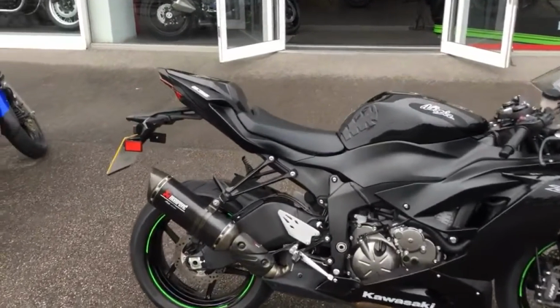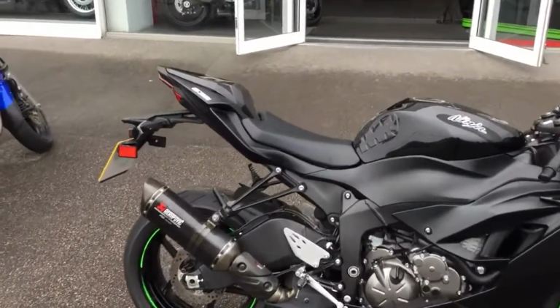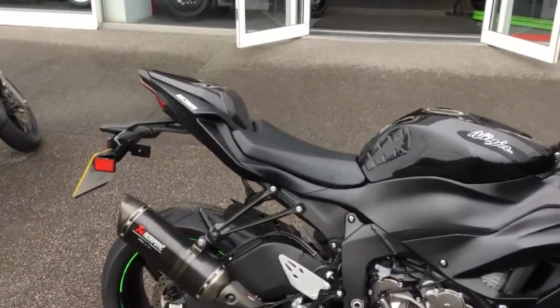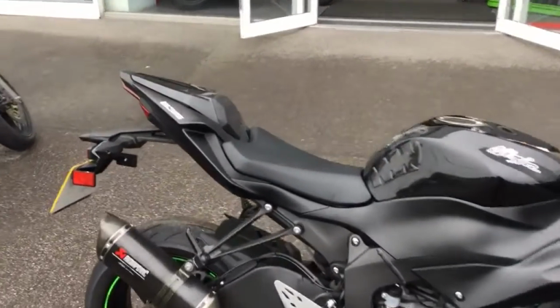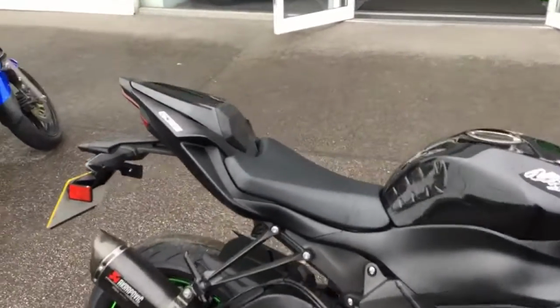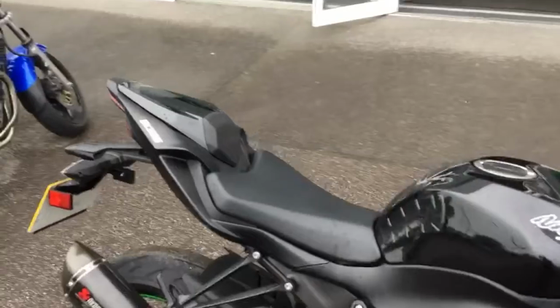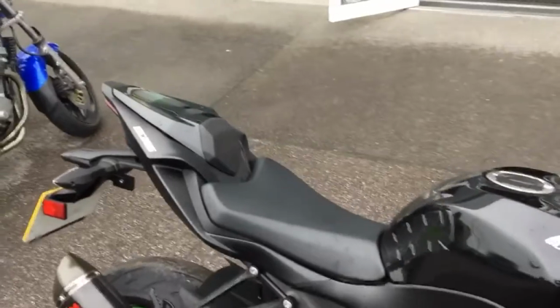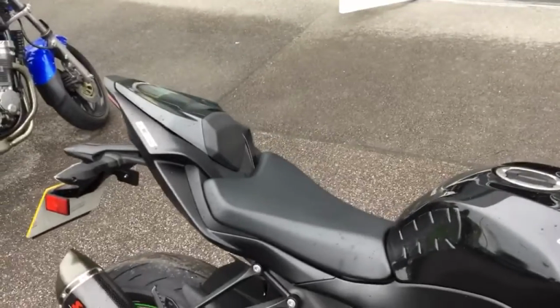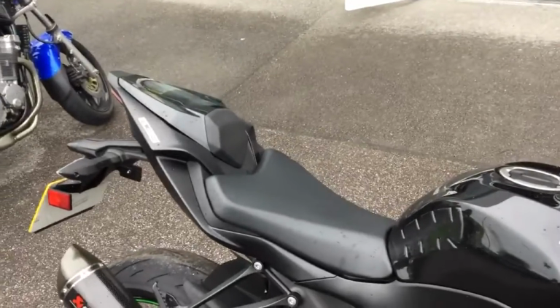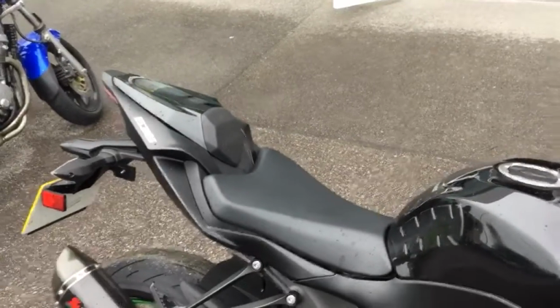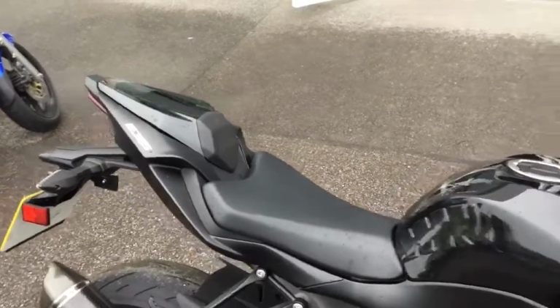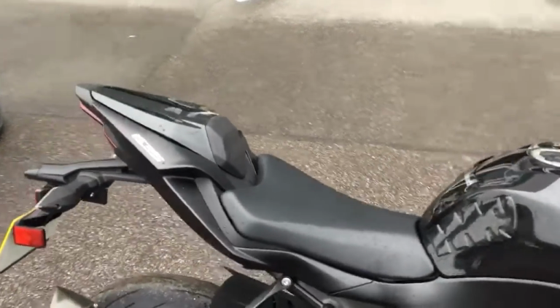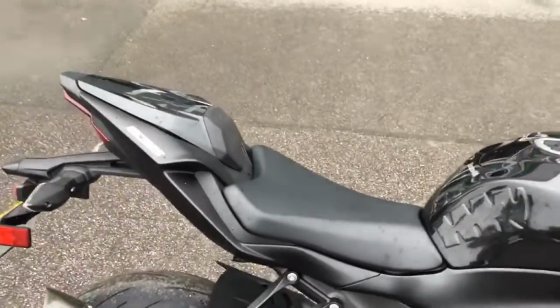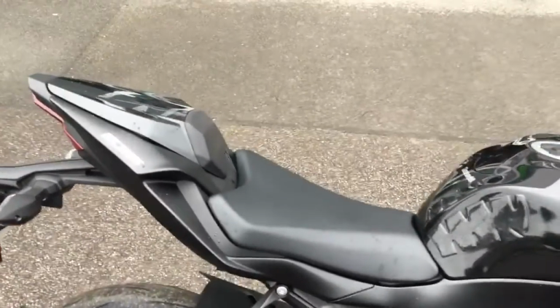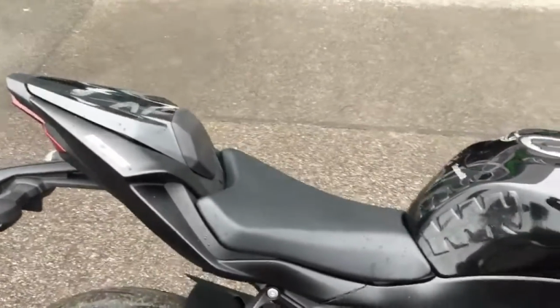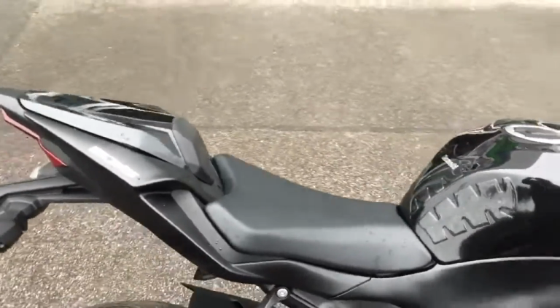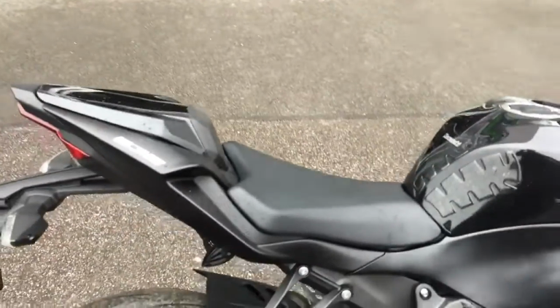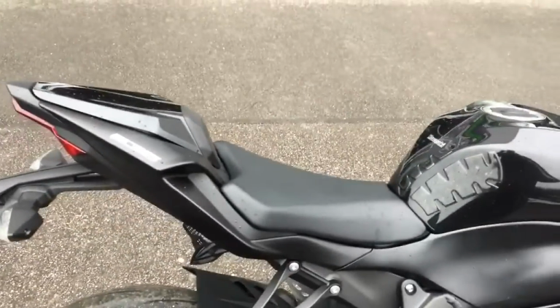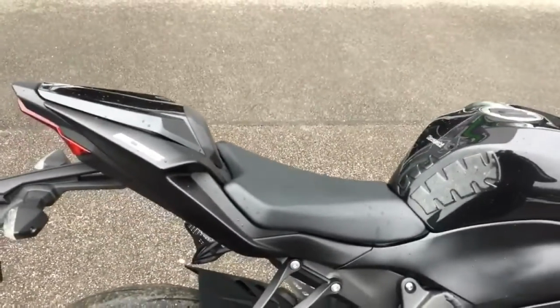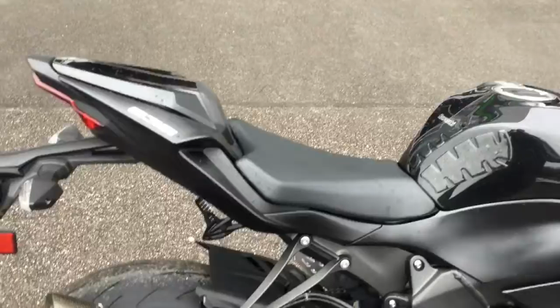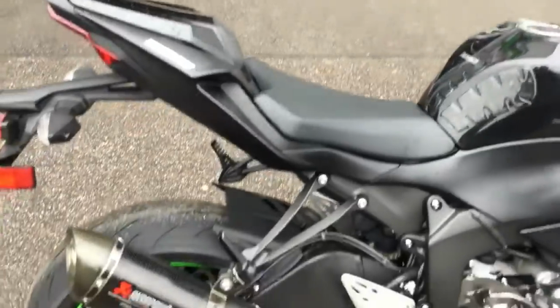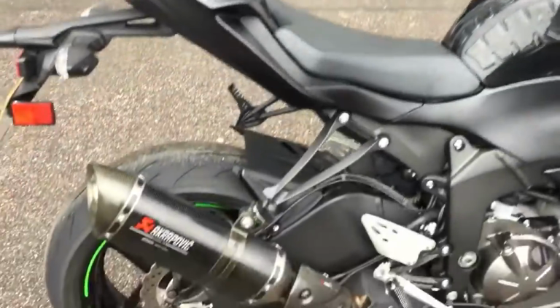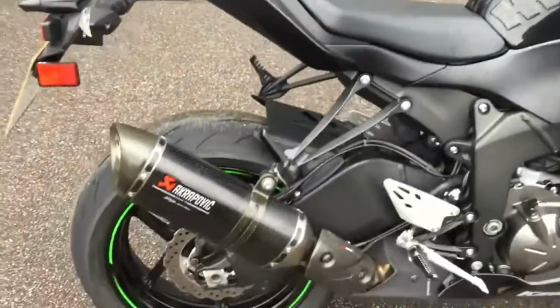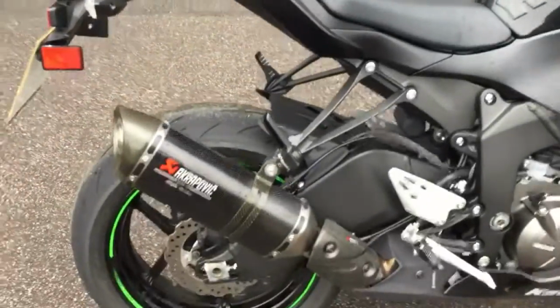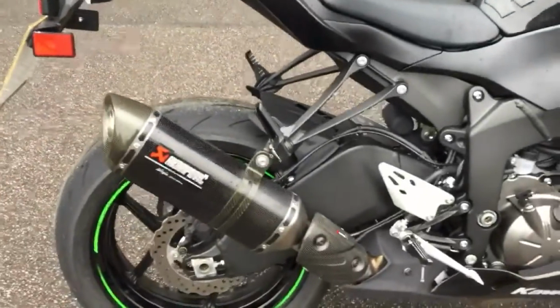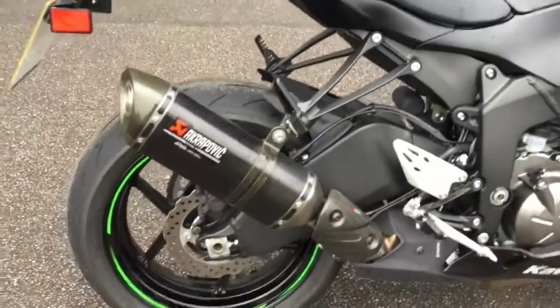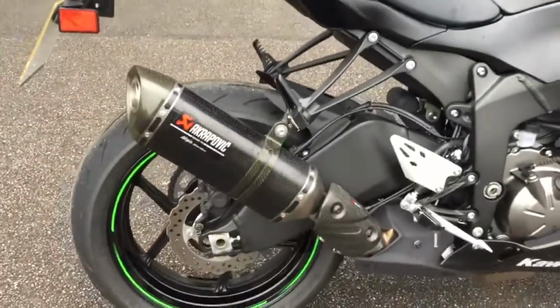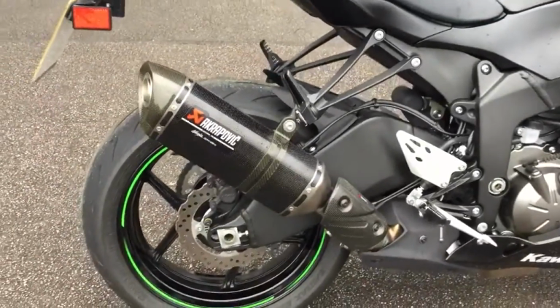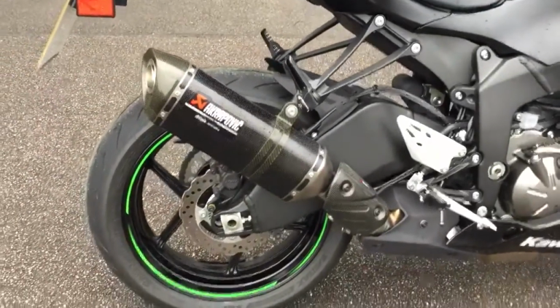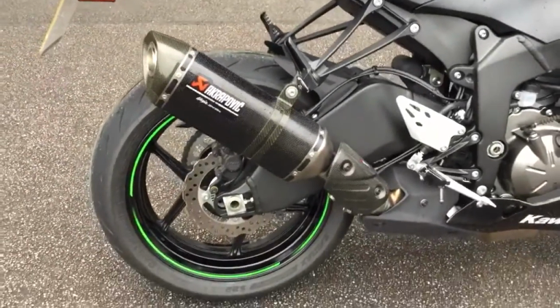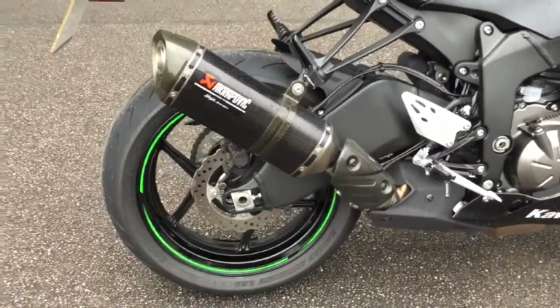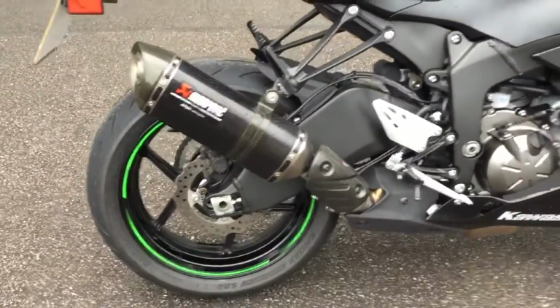As a performance model, it comes with a seat cowl. You do have the spare seat indoors, a tank pad and knee pads. It also has an Akrapovic slip-on exhaust in carbon.